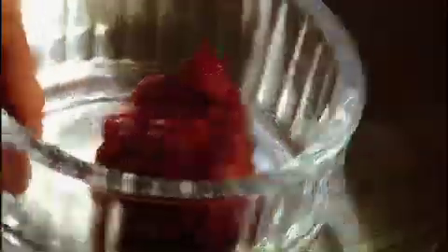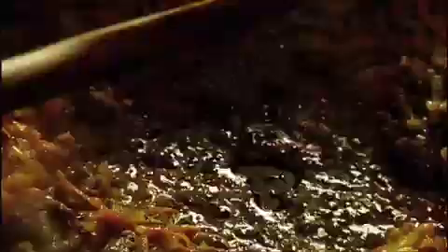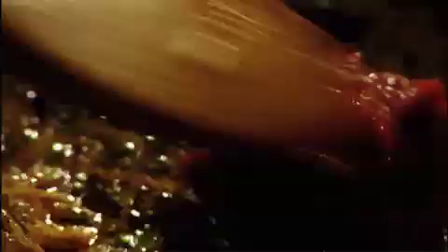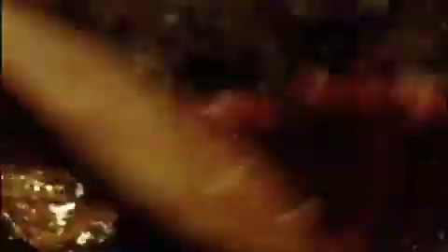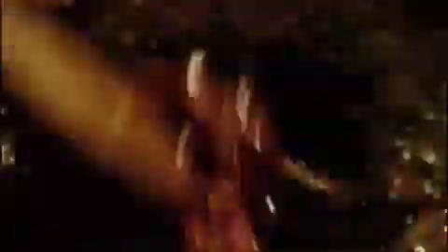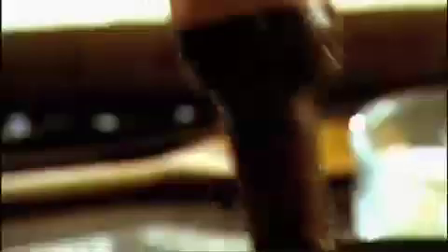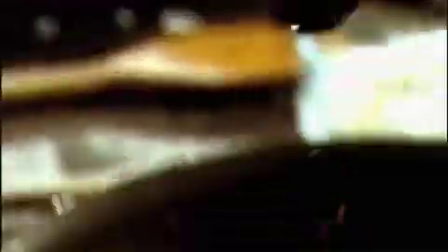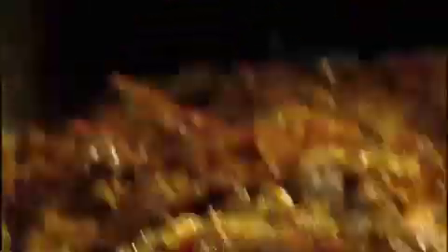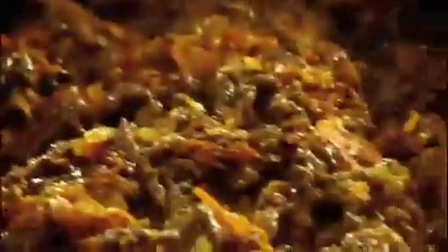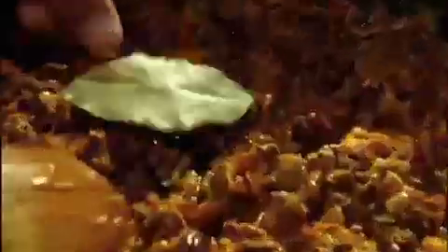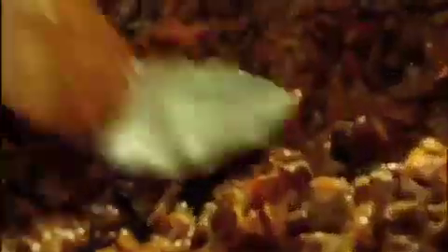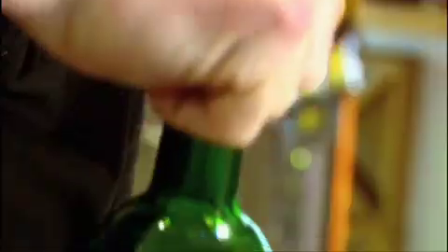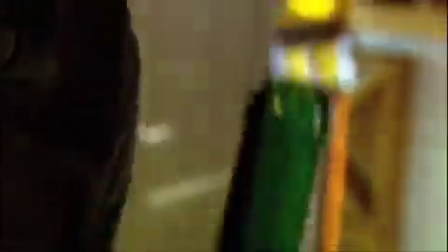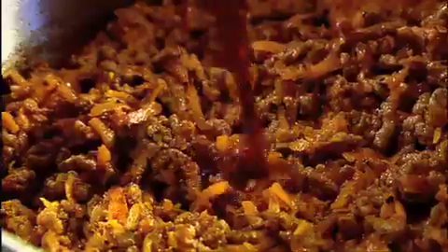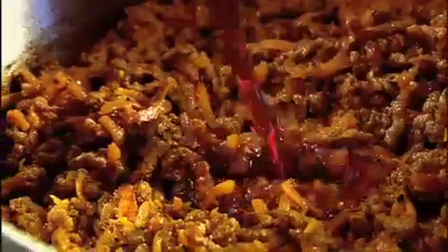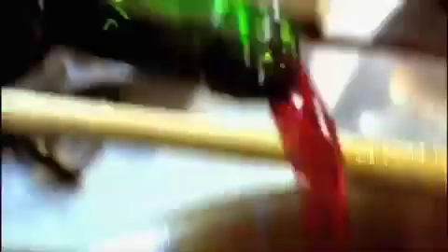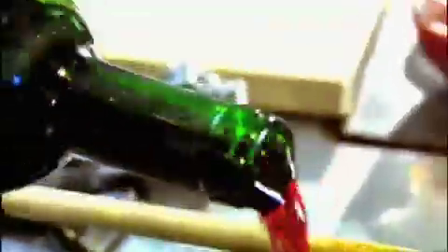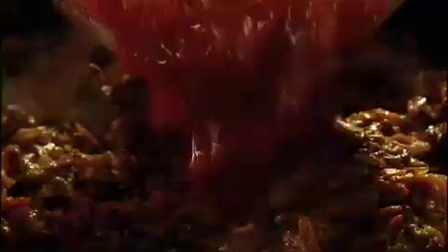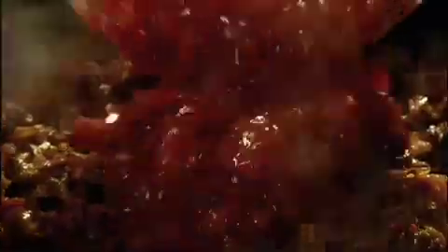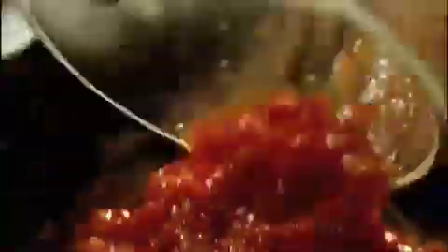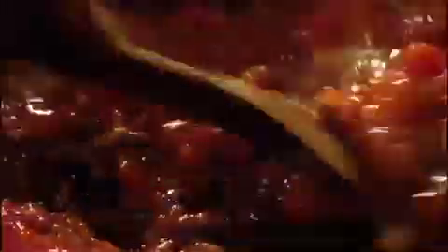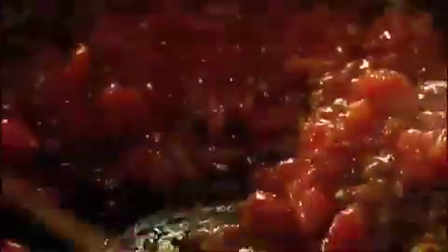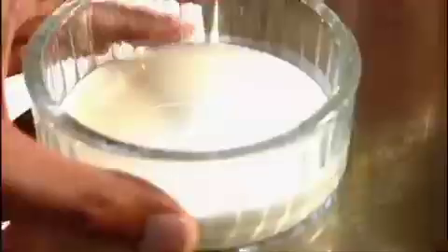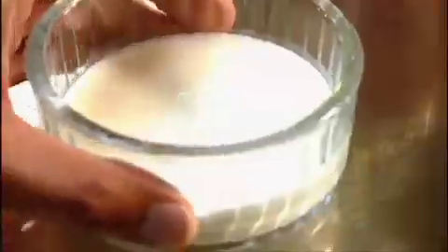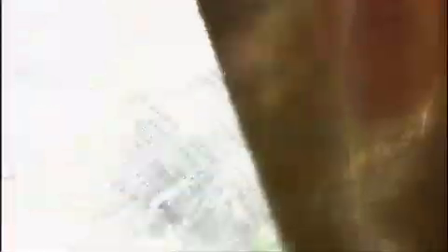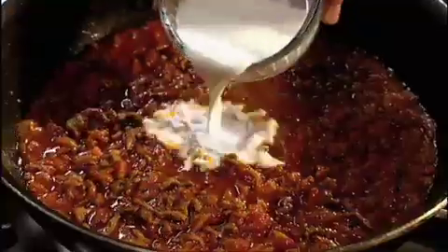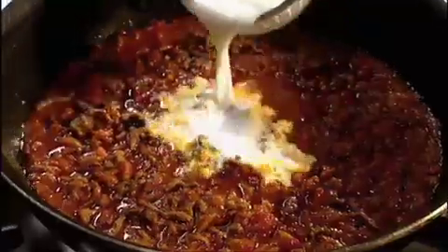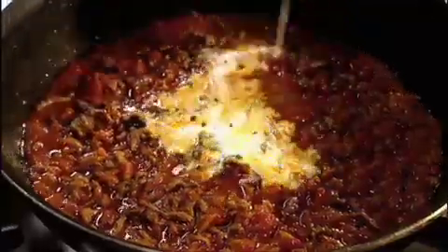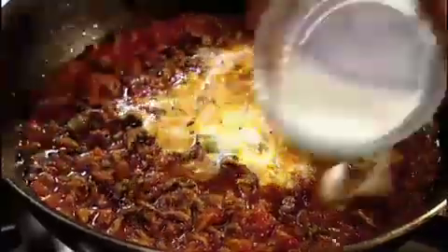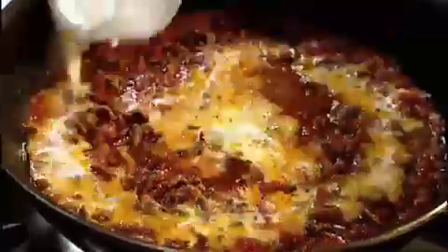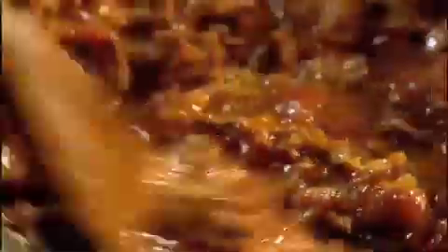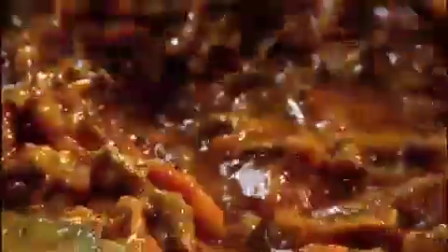Add the tomato puree, Worcester sauce, and a bay leaf. Pour in the red wine. Stir in chopped tomatoes and milk. Simmer, then set aside.